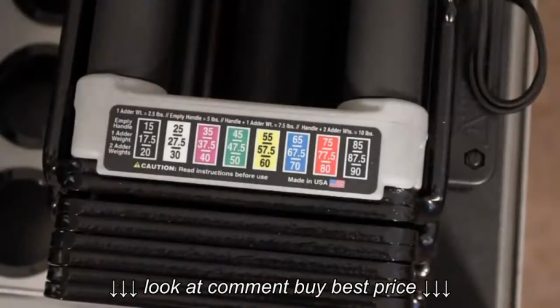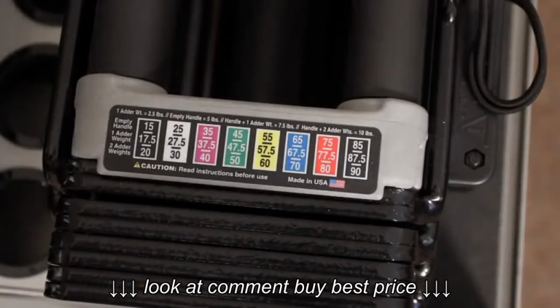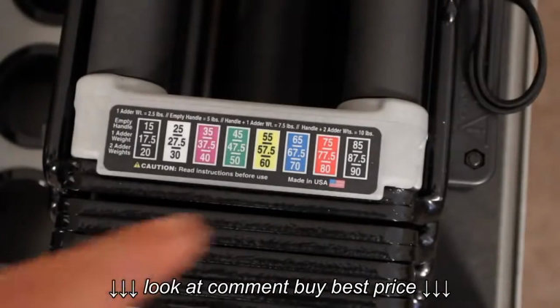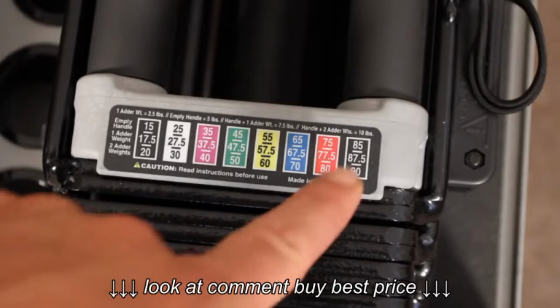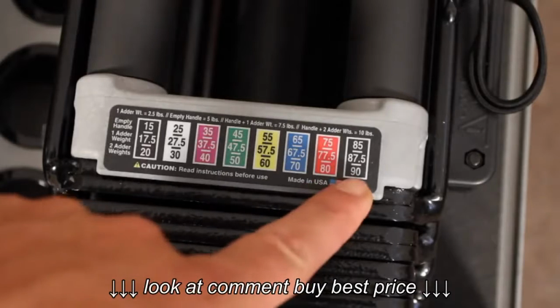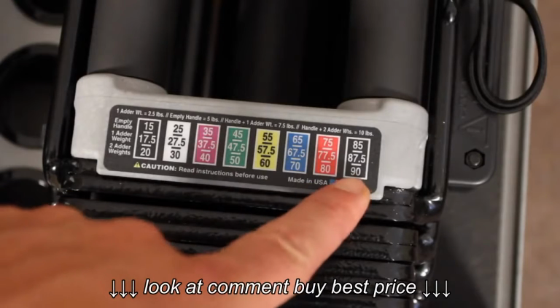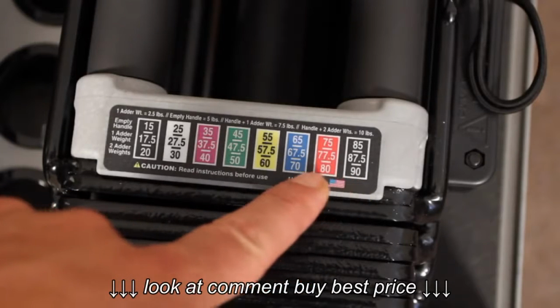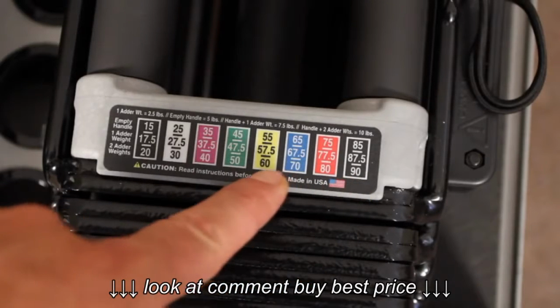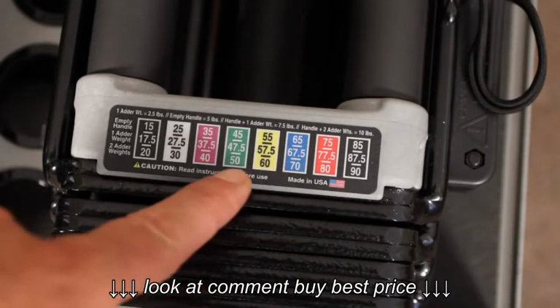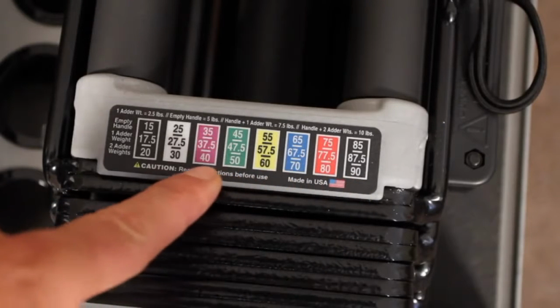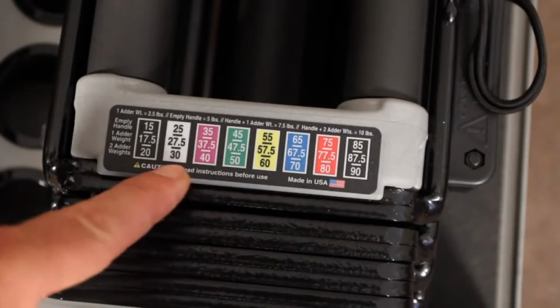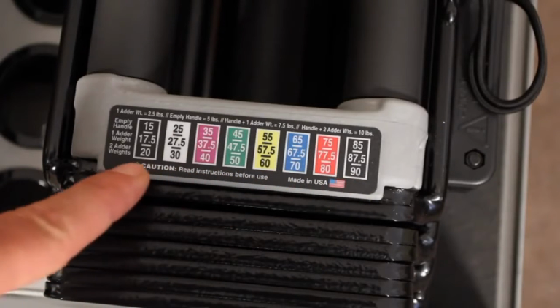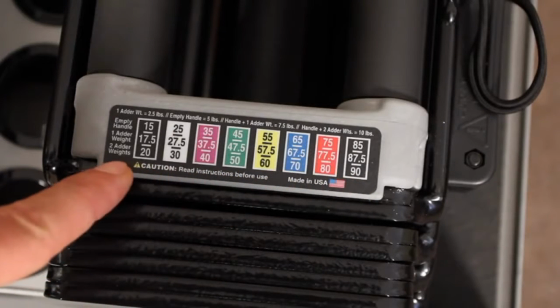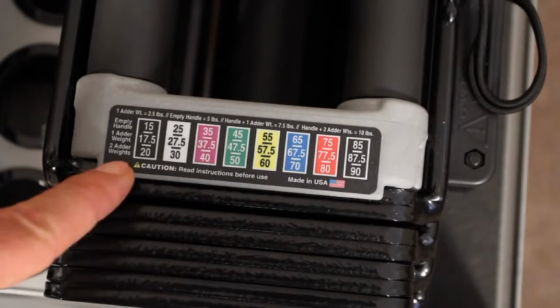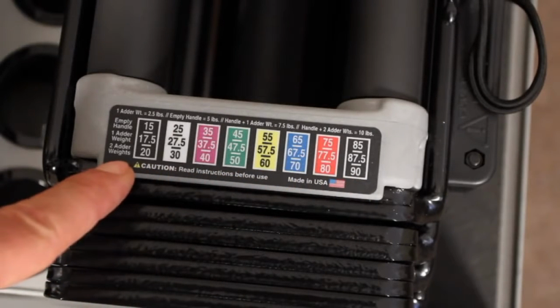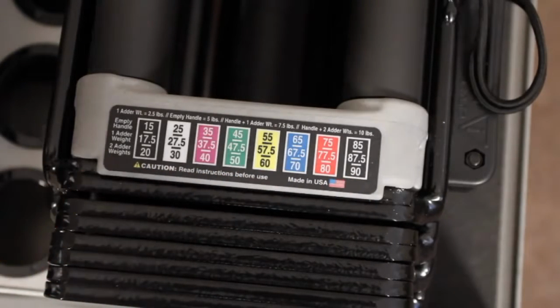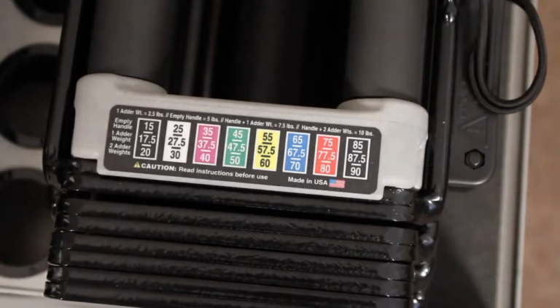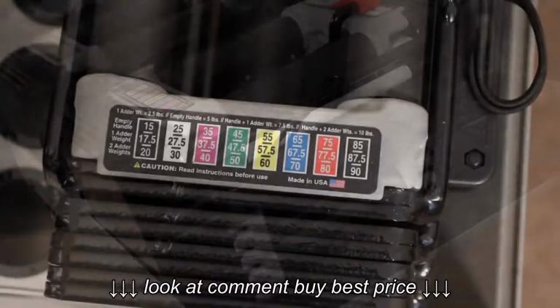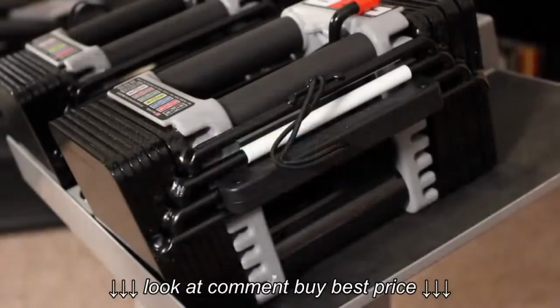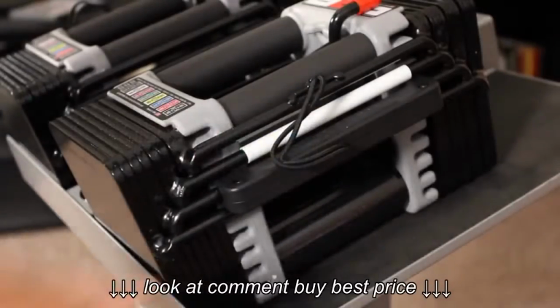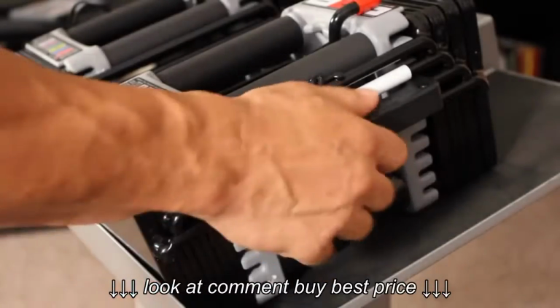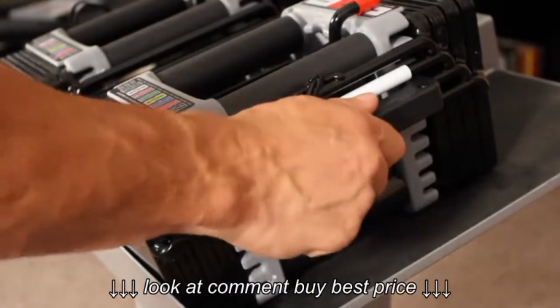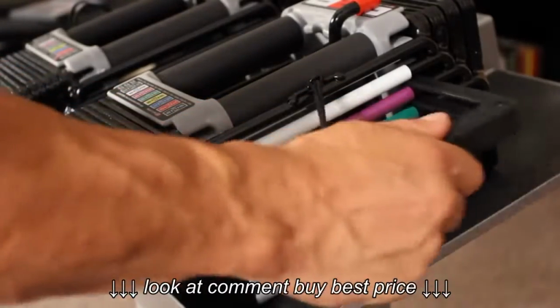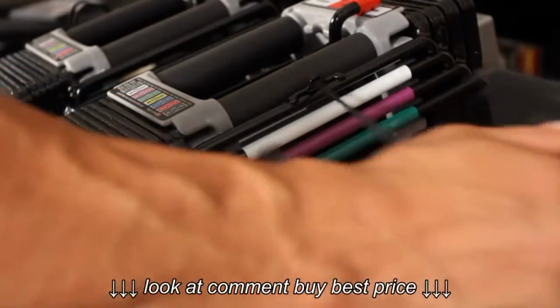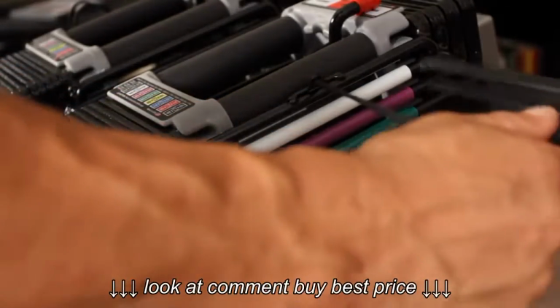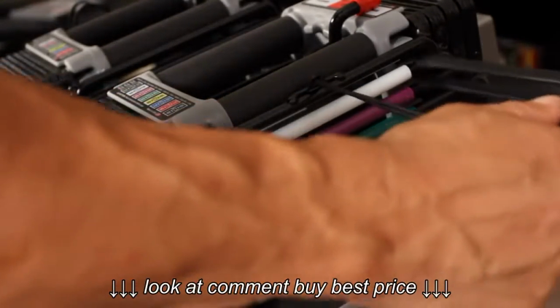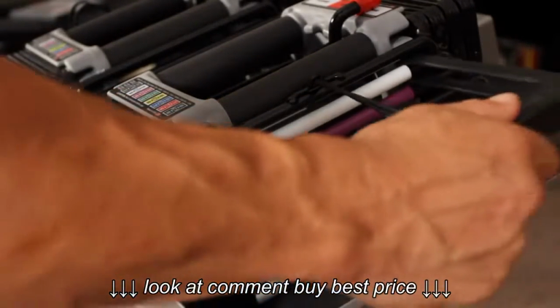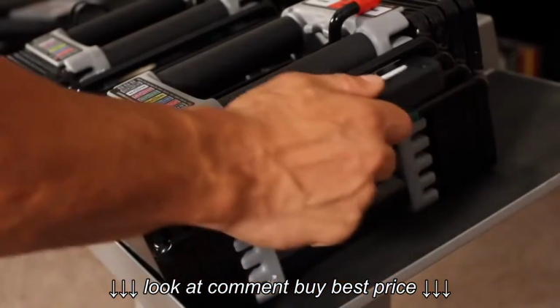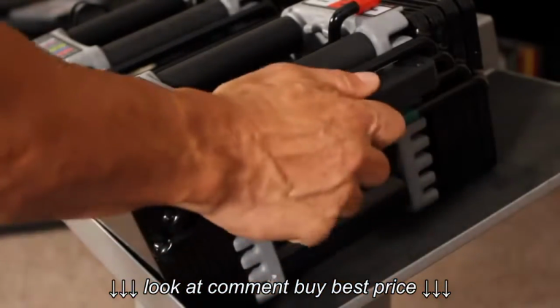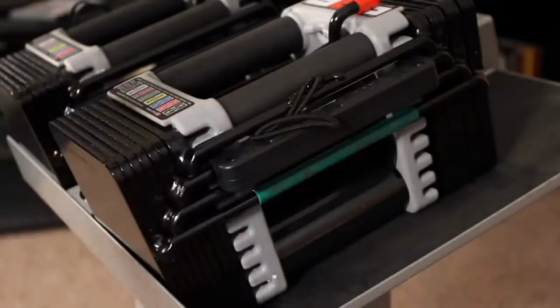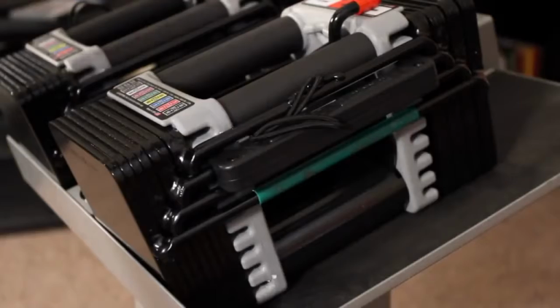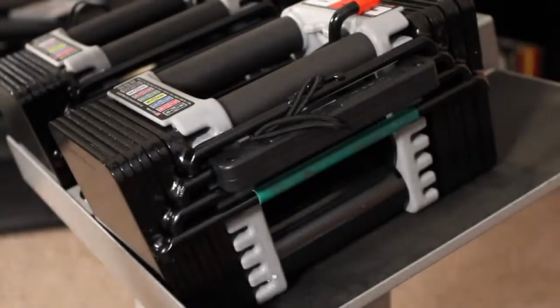A color-coded, easy-reference weight chart on the handles lets you know exactly what weight you're selecting. Weight changes take just seconds by using a selector pin, much like a weight stack machine at a gym.